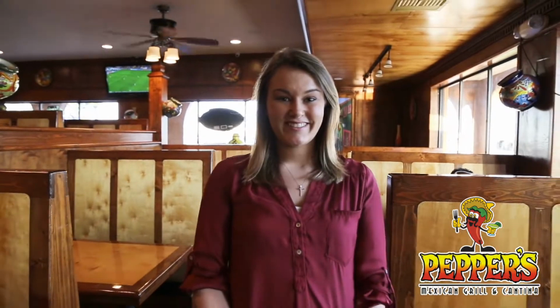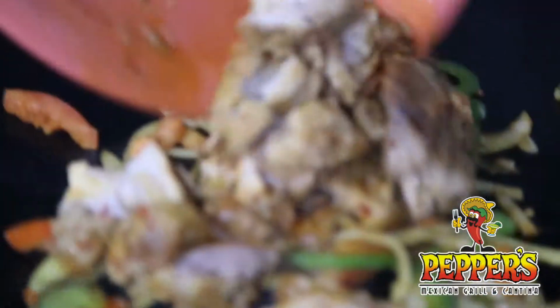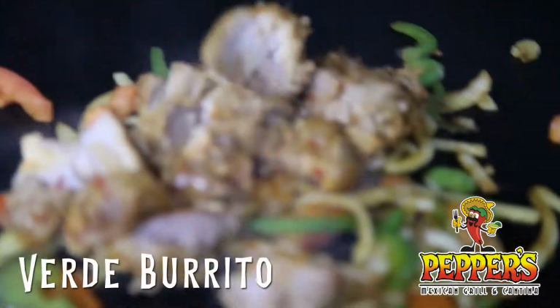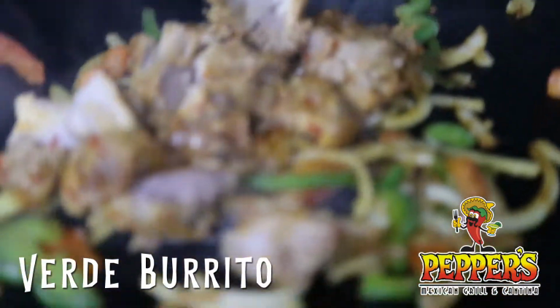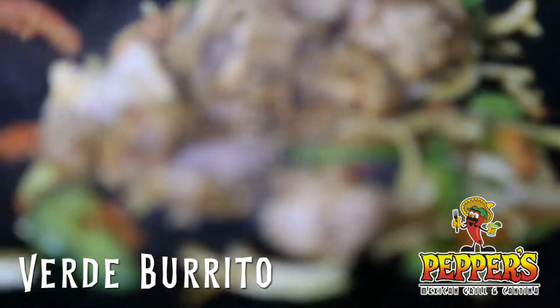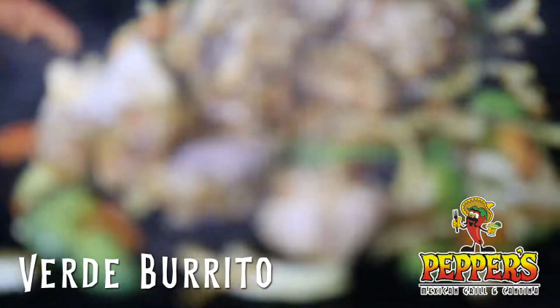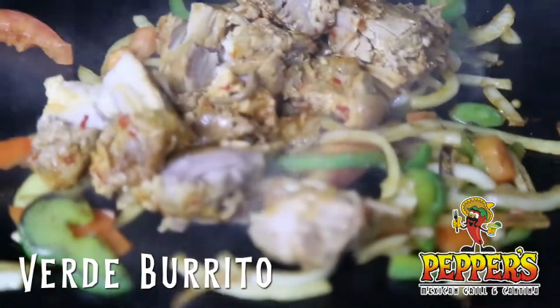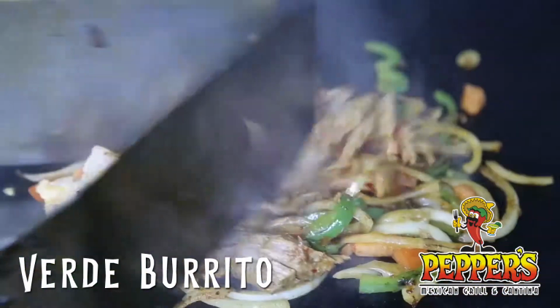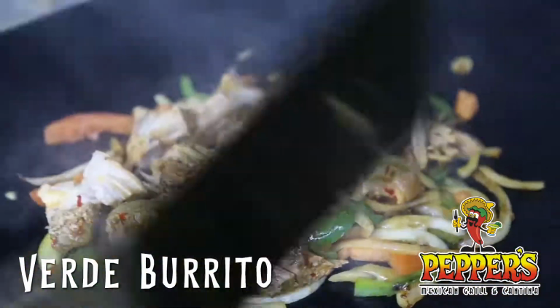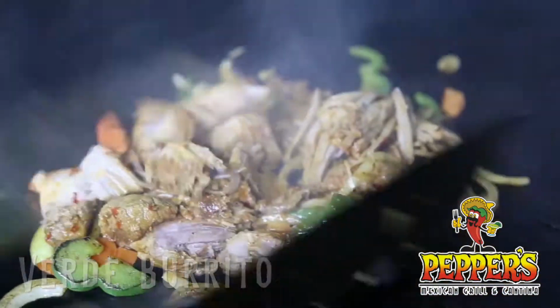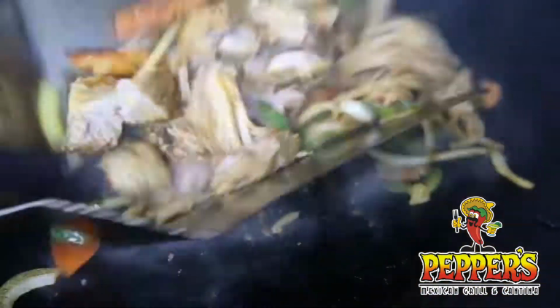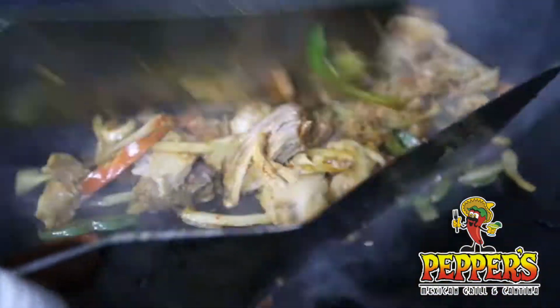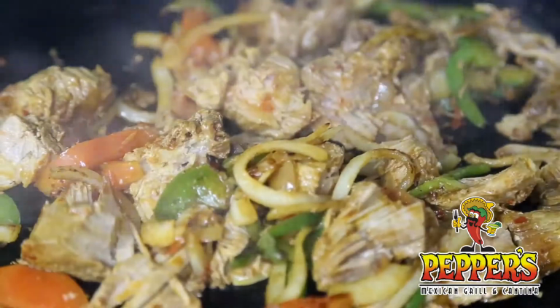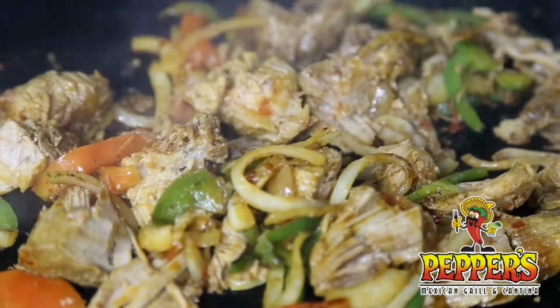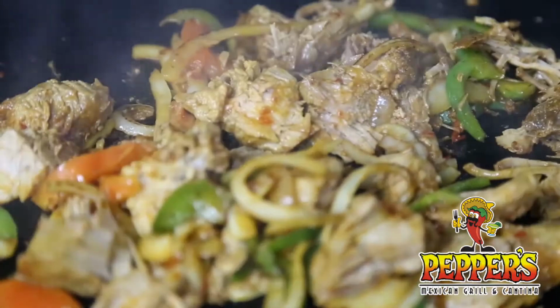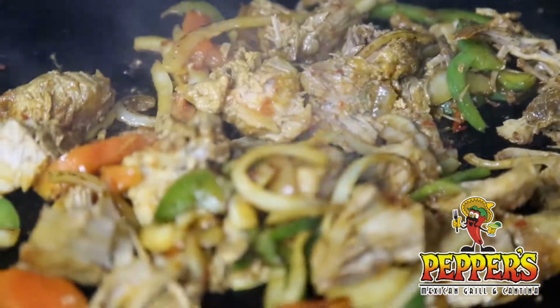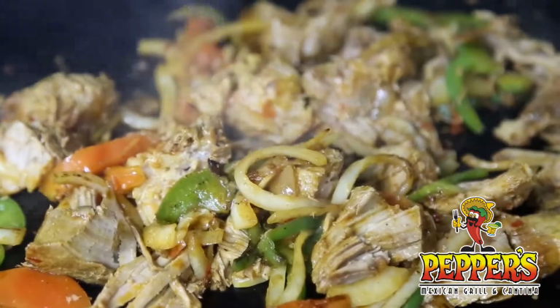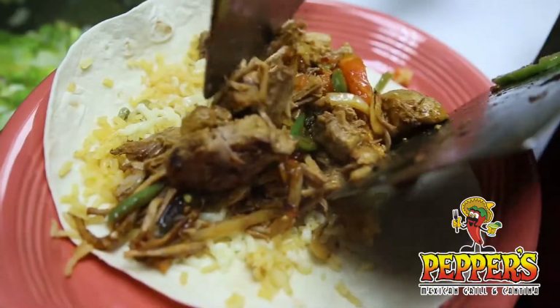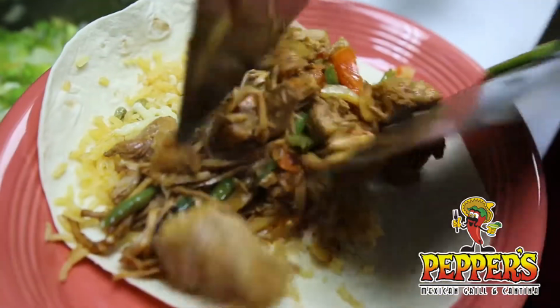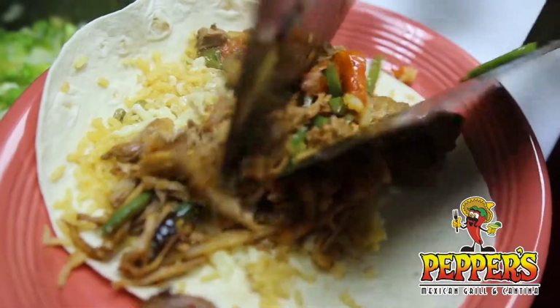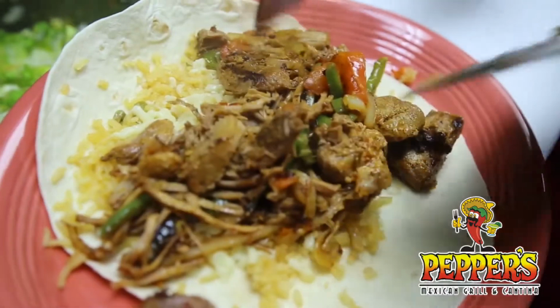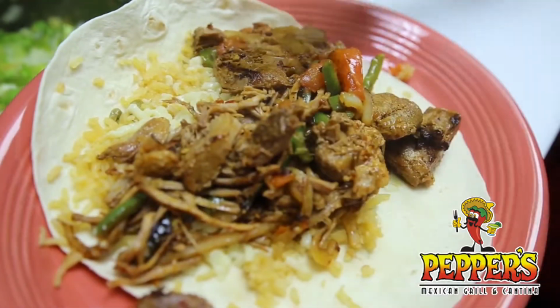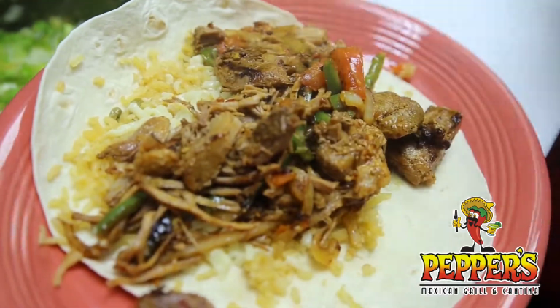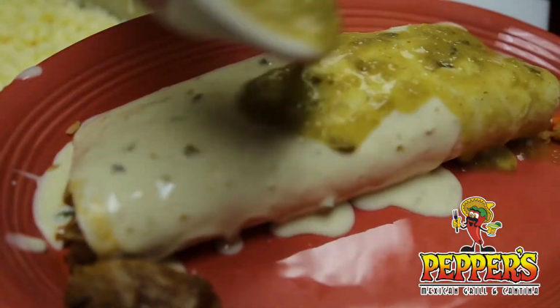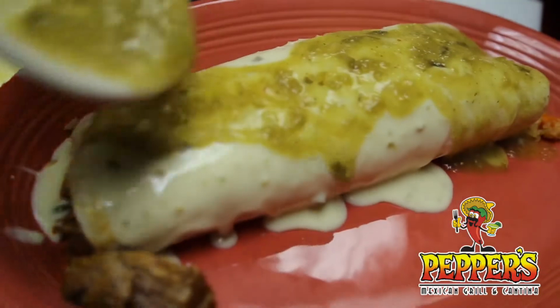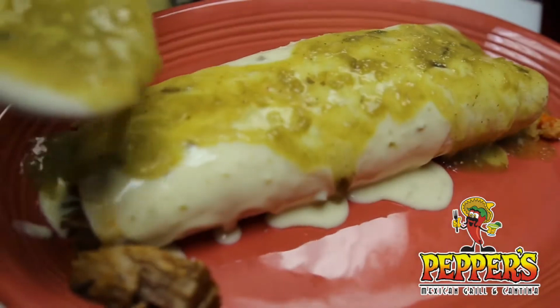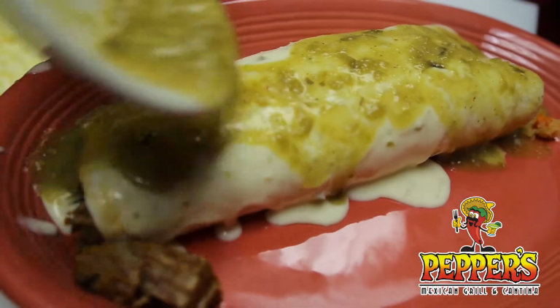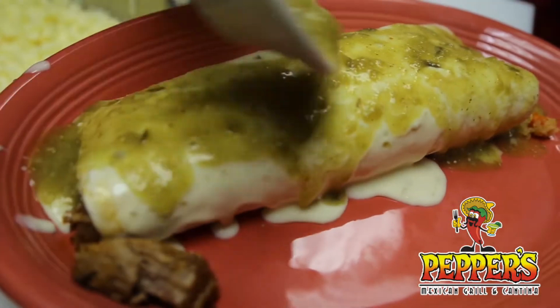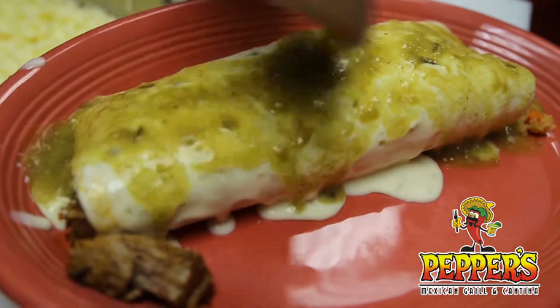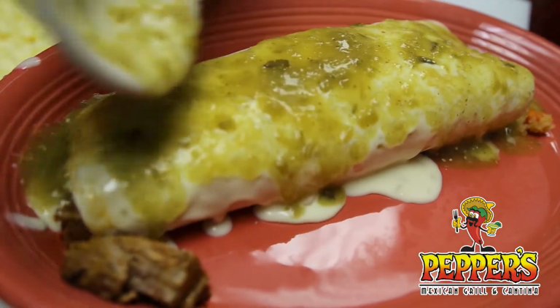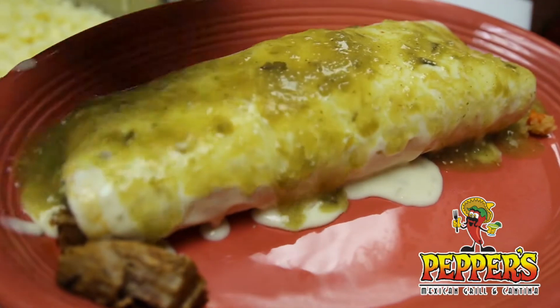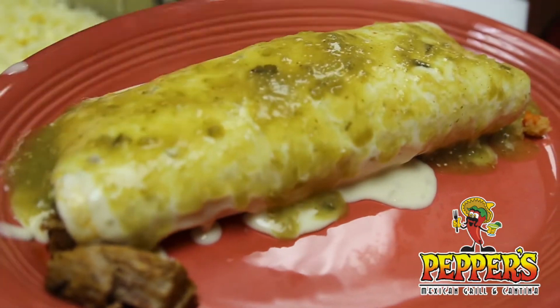The verde burrito is a large burrito stuffed with slow-cooked pork, grilled peppers, onions, tomatoes, and rice, topped with melted queso and our house-made tomatillo sauce.